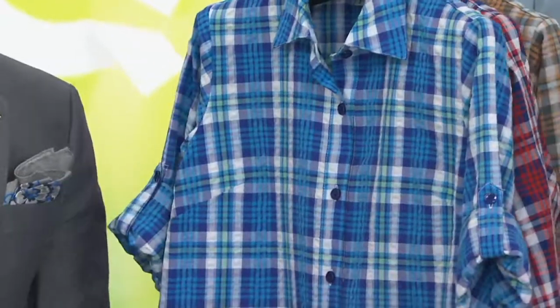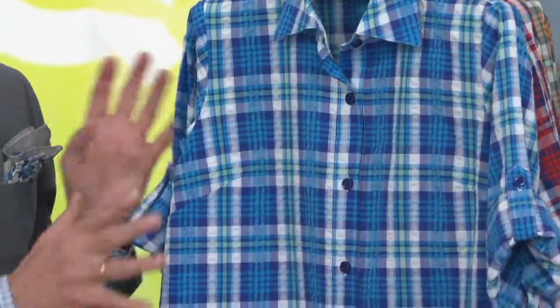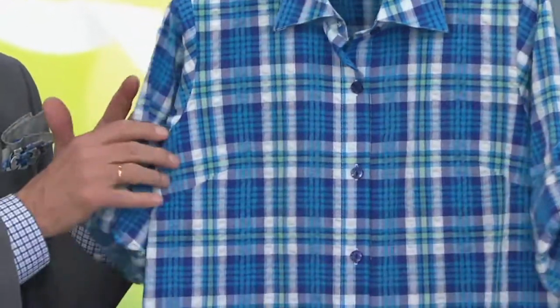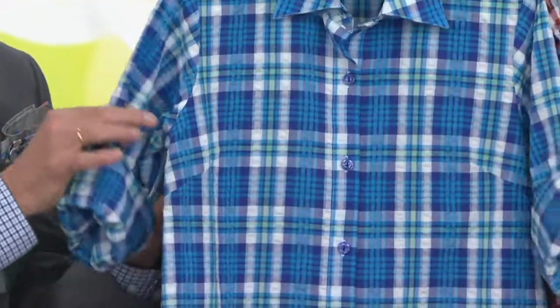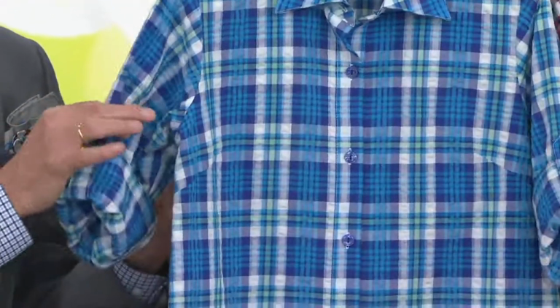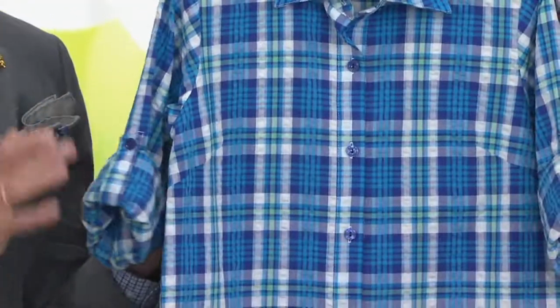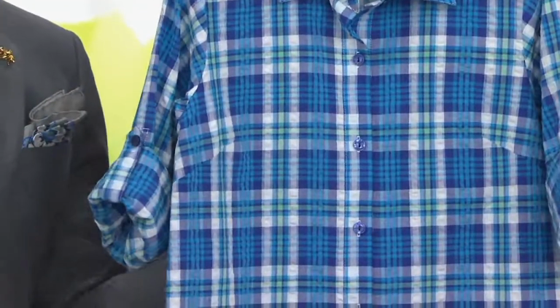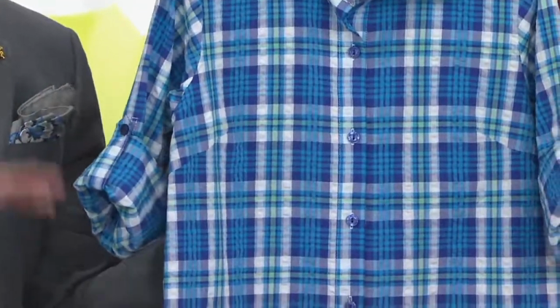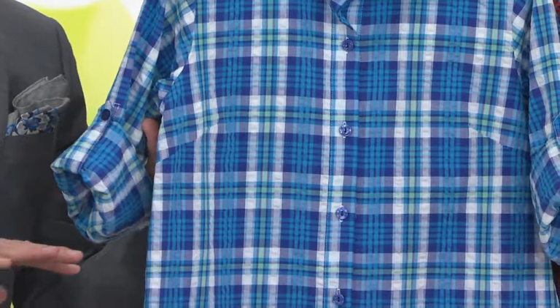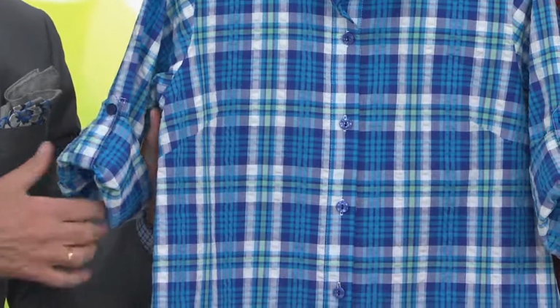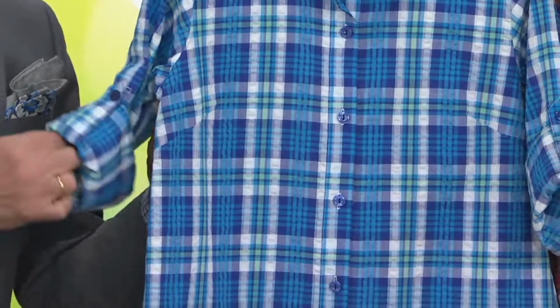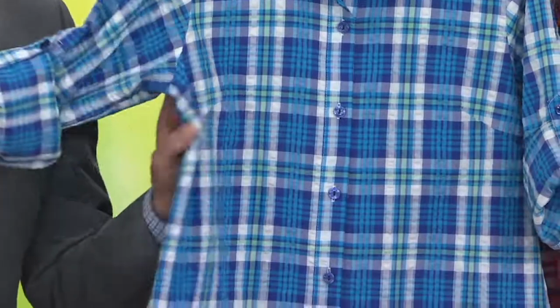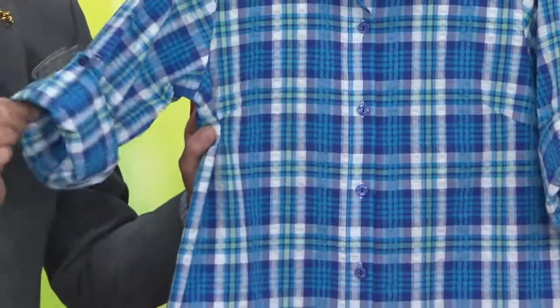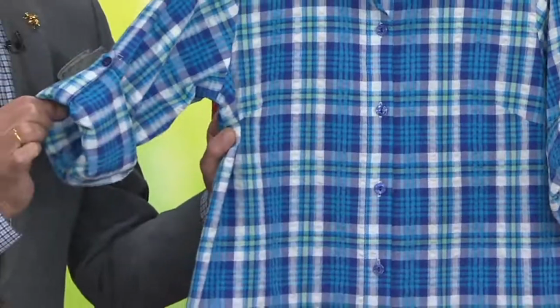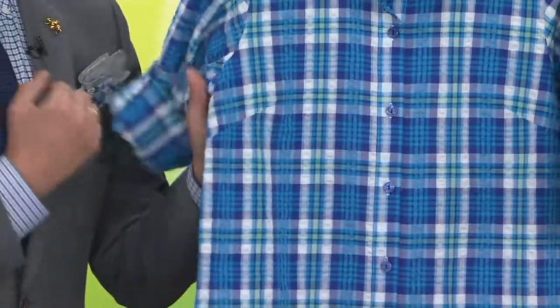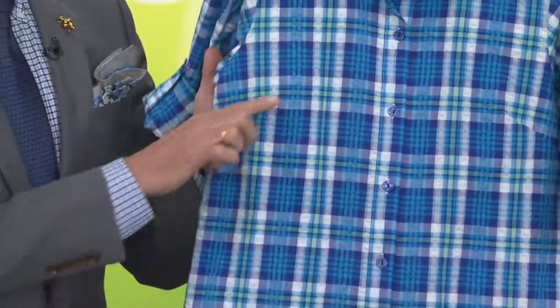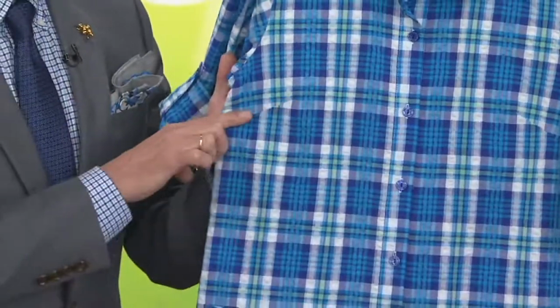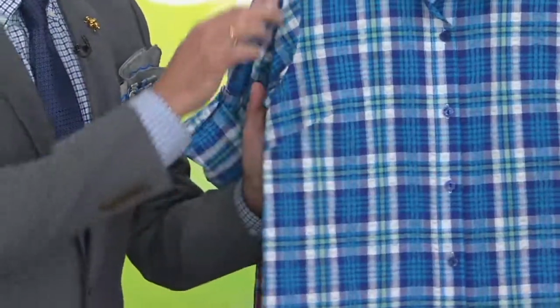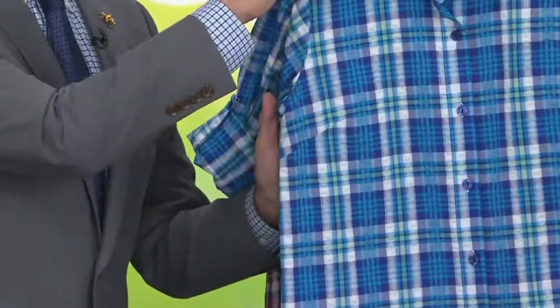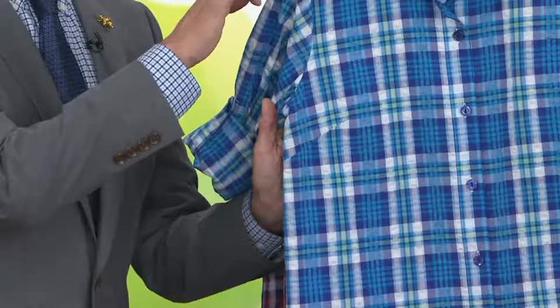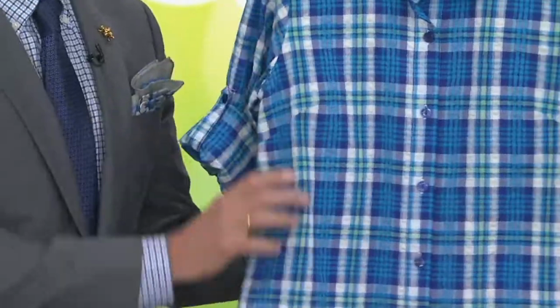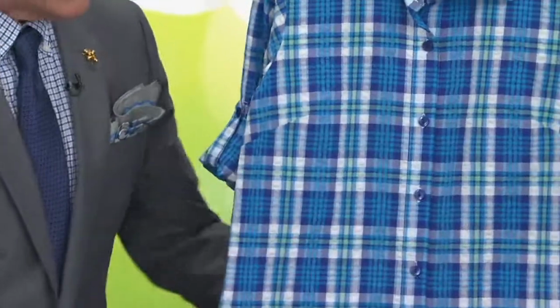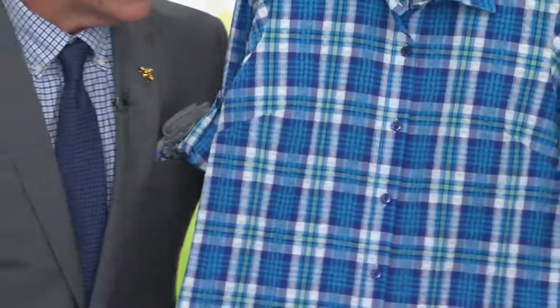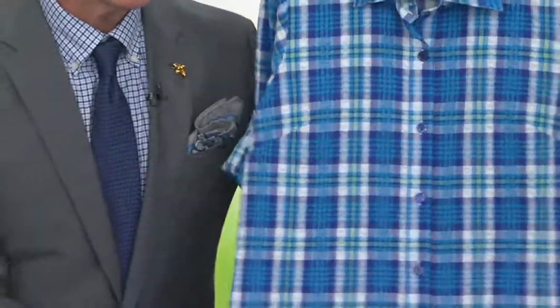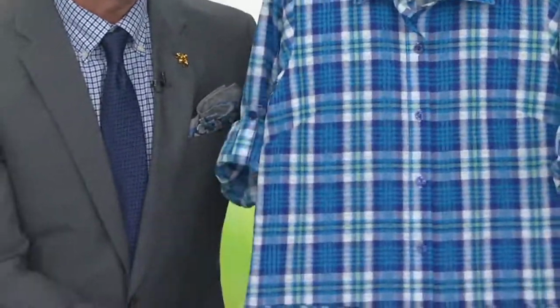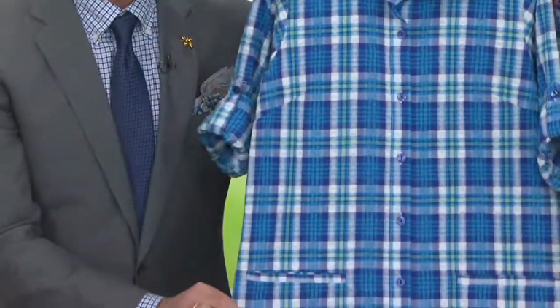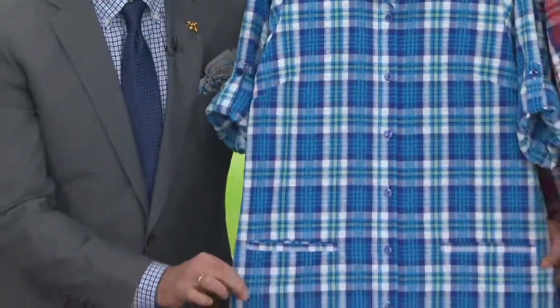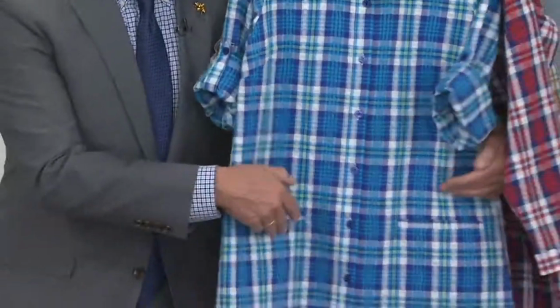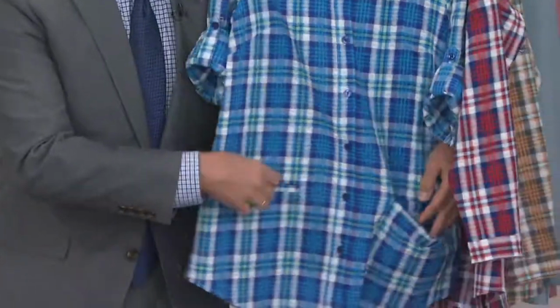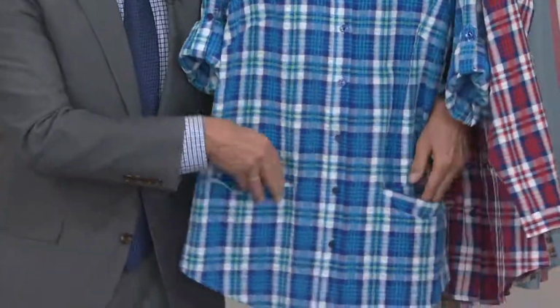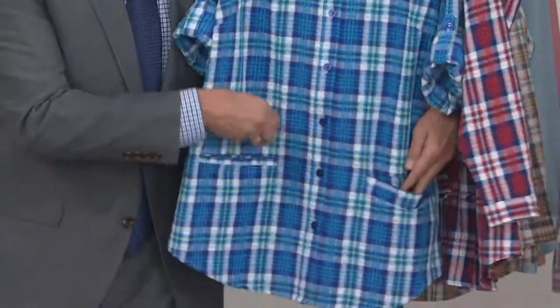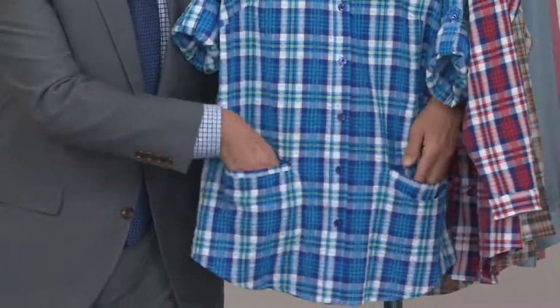The boyfriend shirt is the idea of grabbing your husband's shirt, but it will never fit you like this will fit you. Bust darts, perfect shoulder fit, and lots of flow over the hip area — and those fabulous slash pockets, which I think are so awesome.